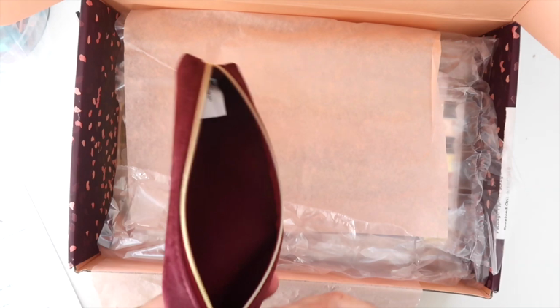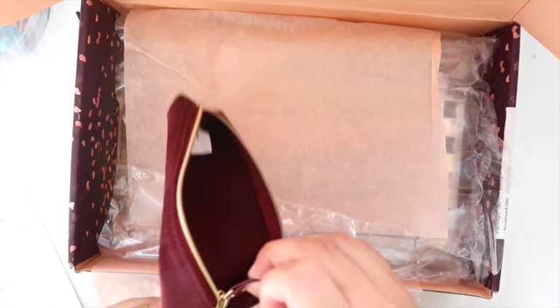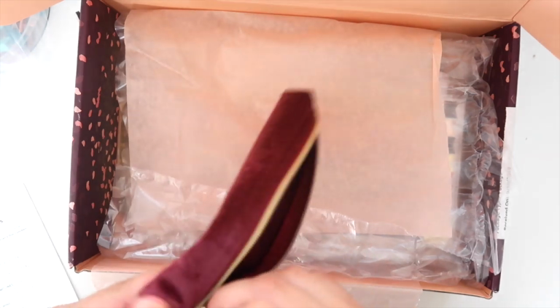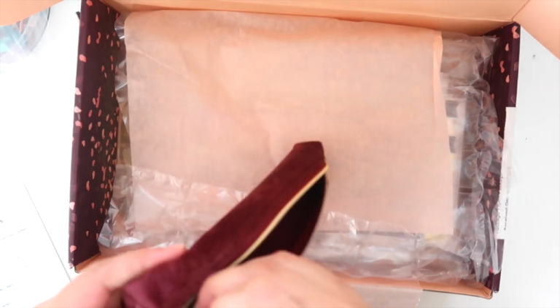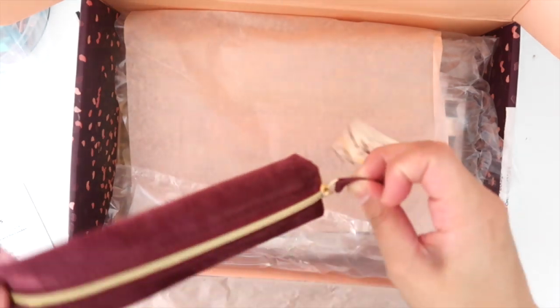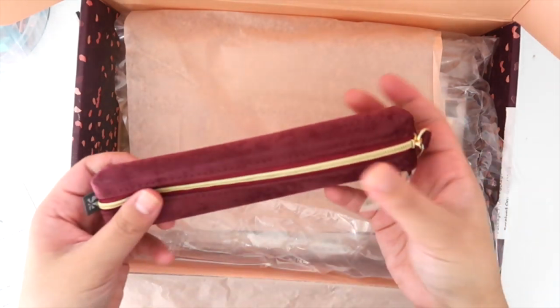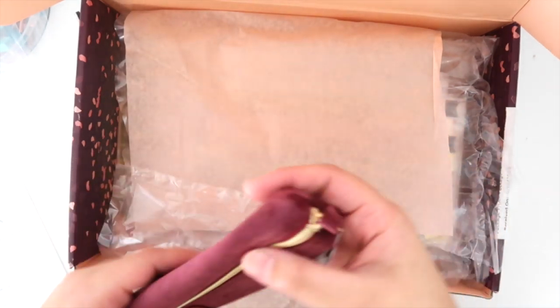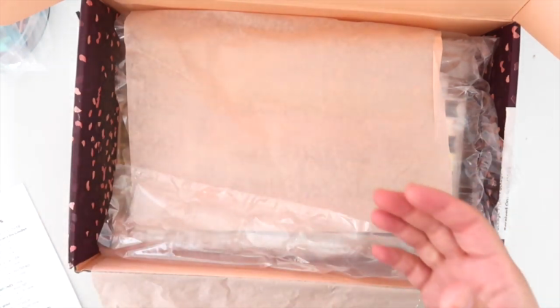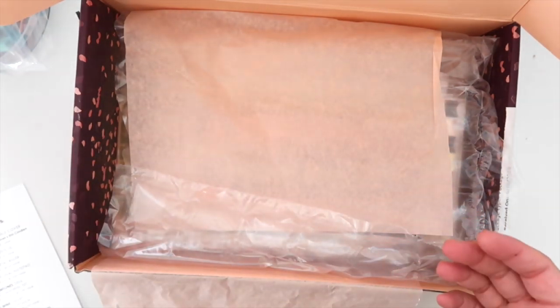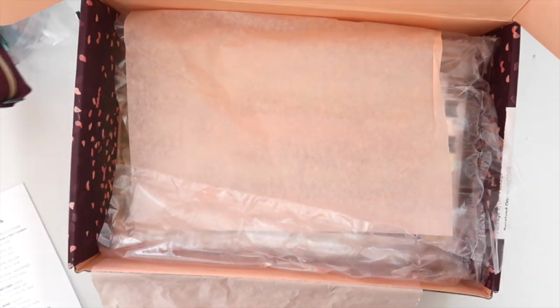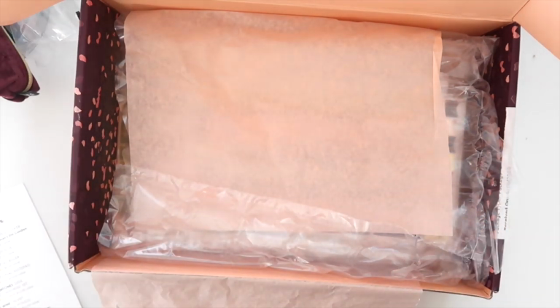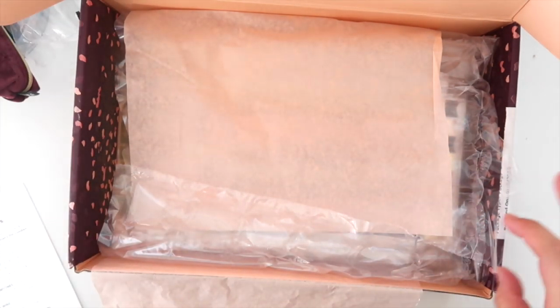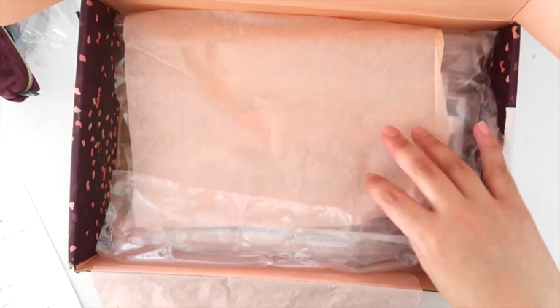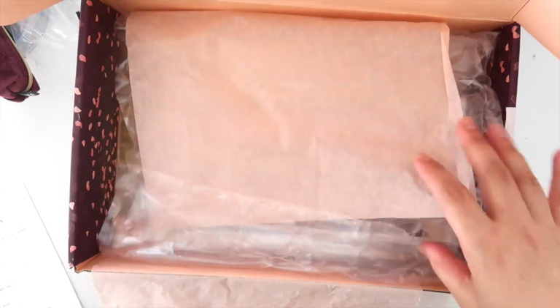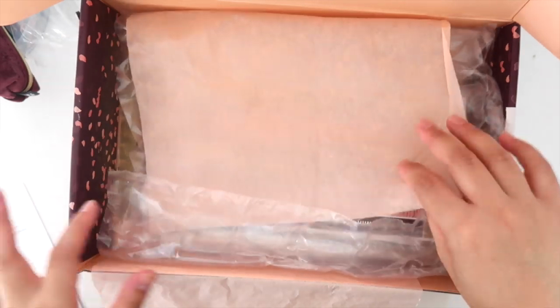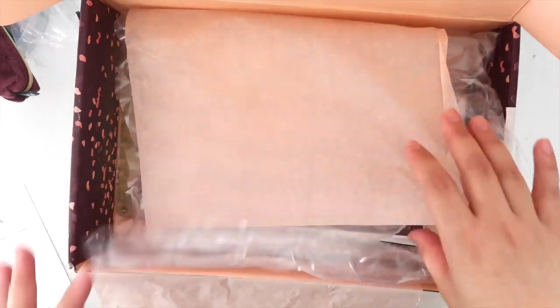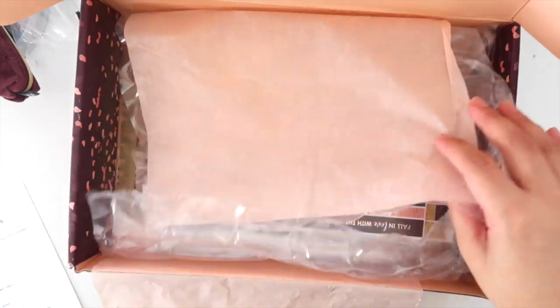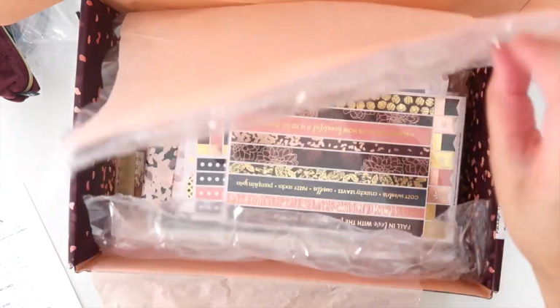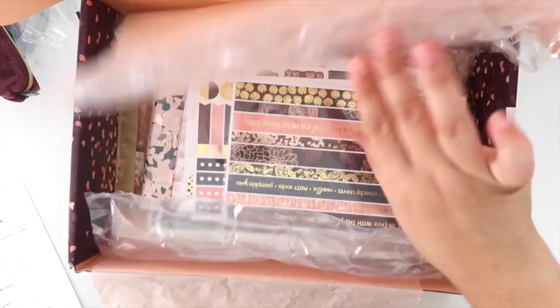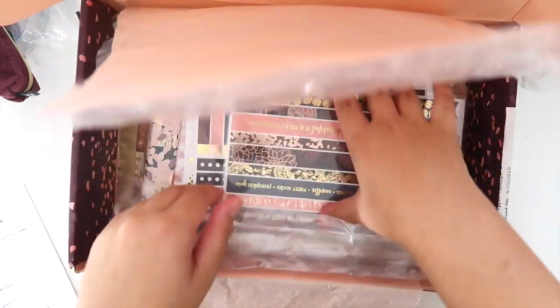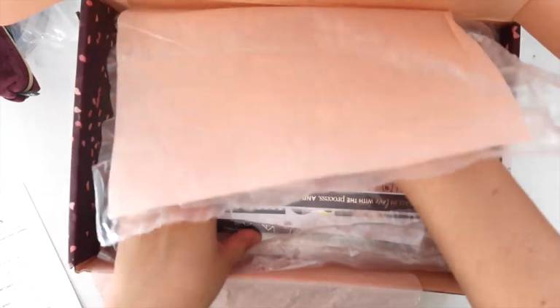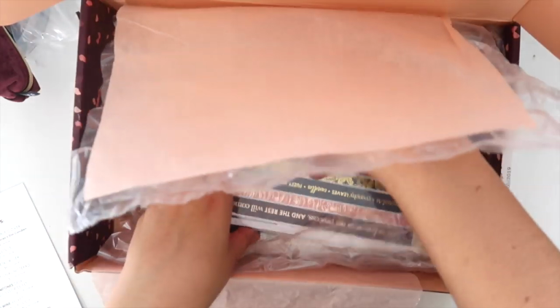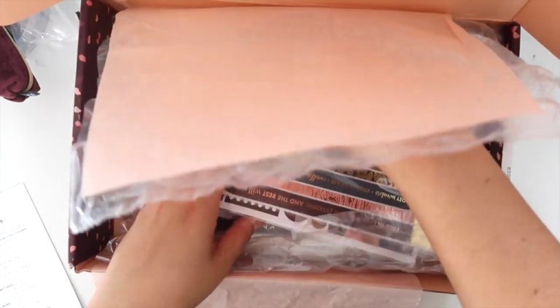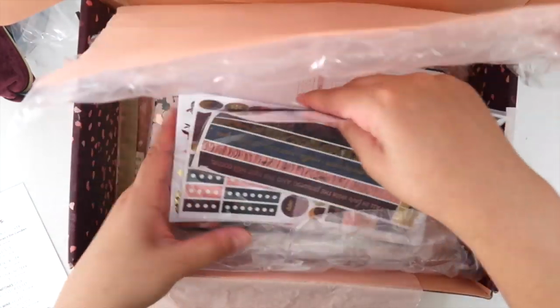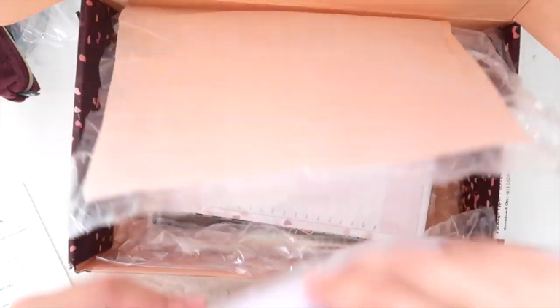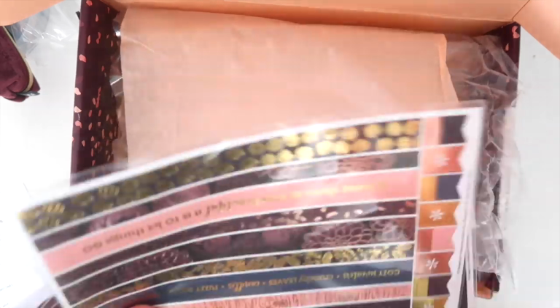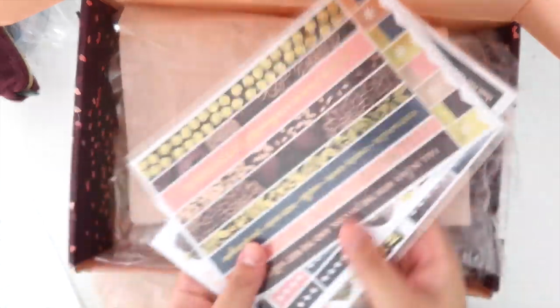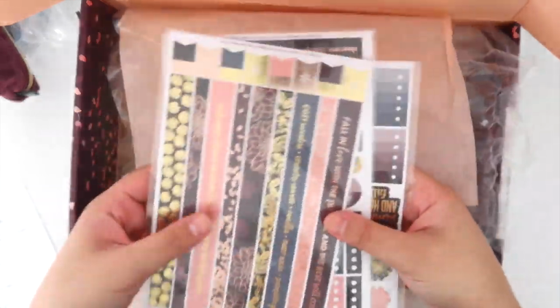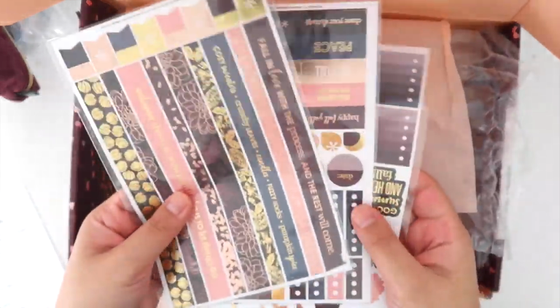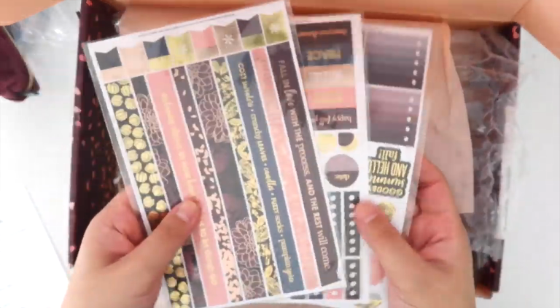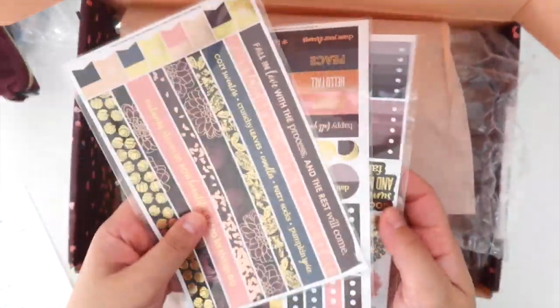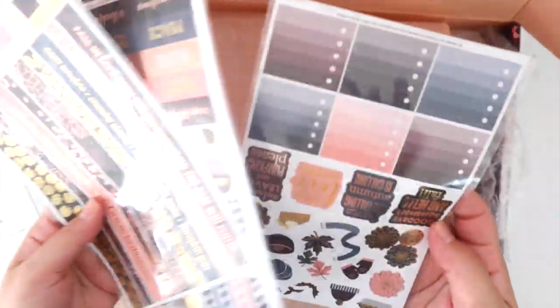I love this color — it's so perfect for fall. I'm obsessed. I think that might be my favorite thing in this box.